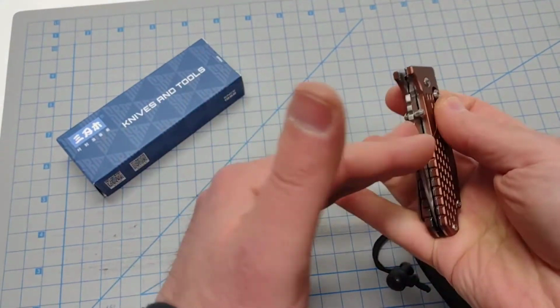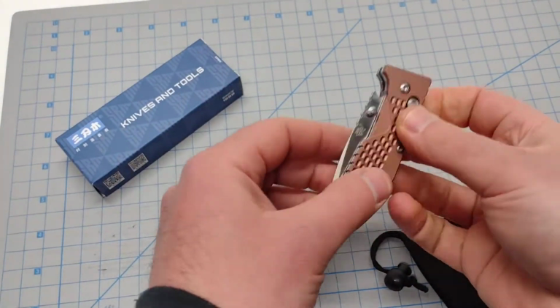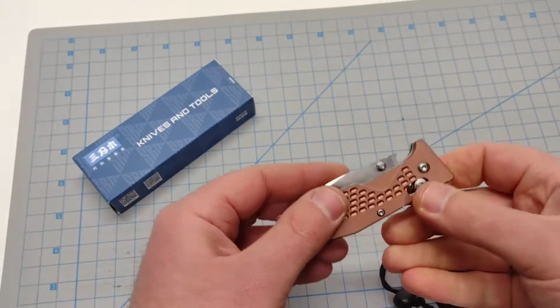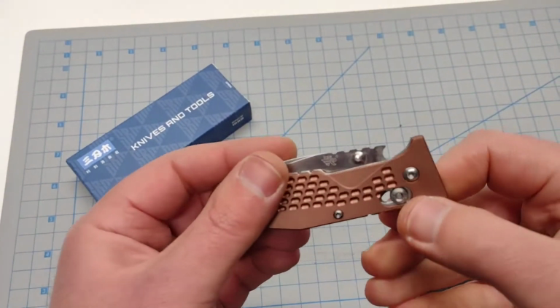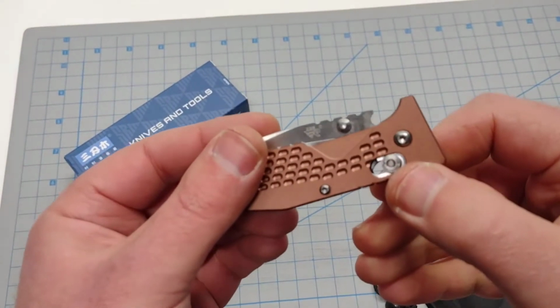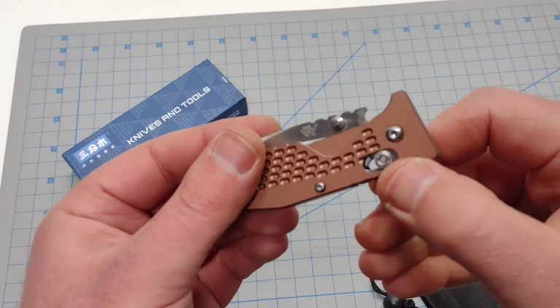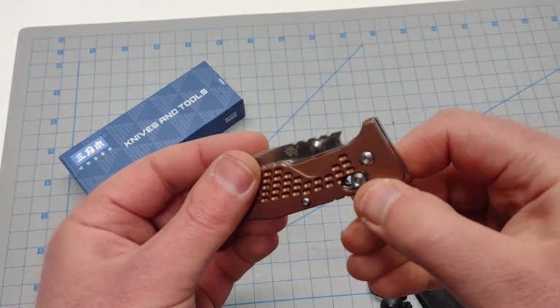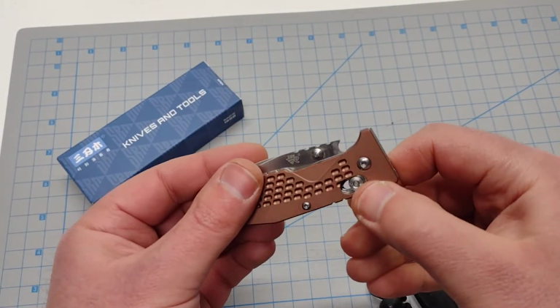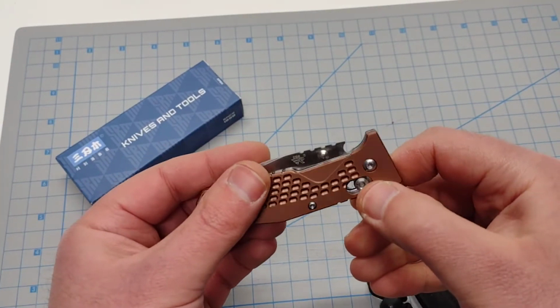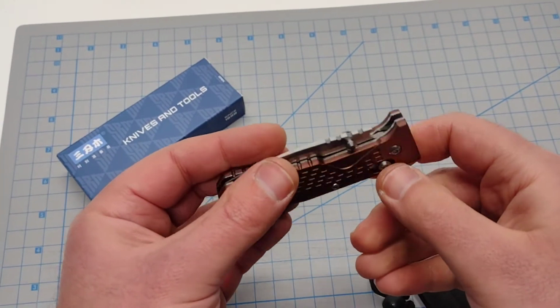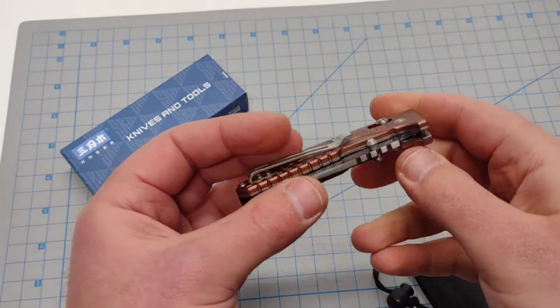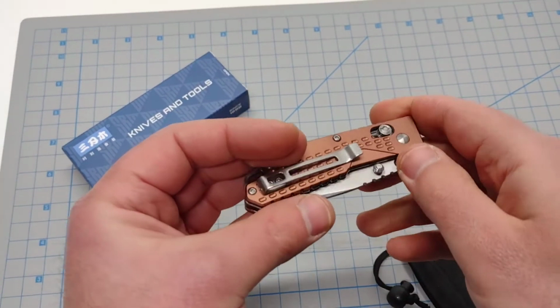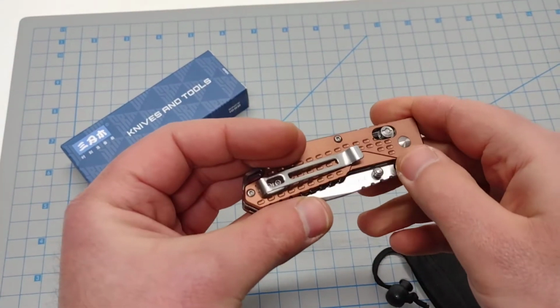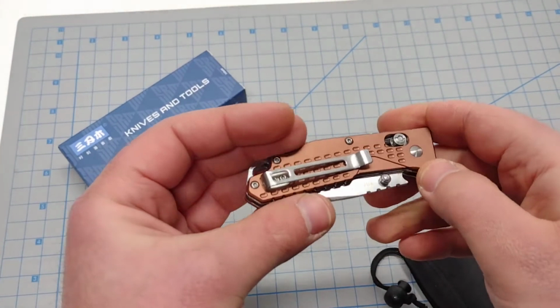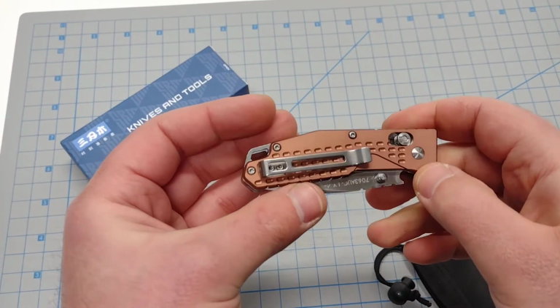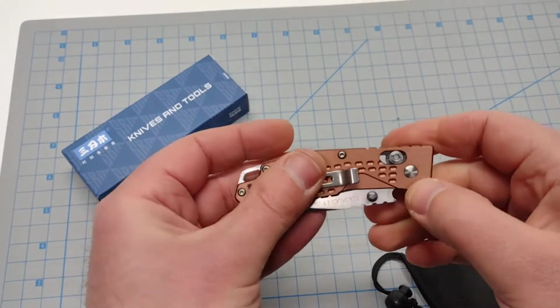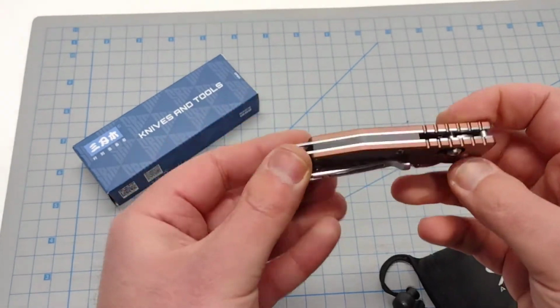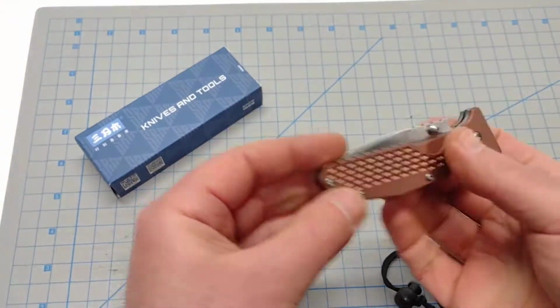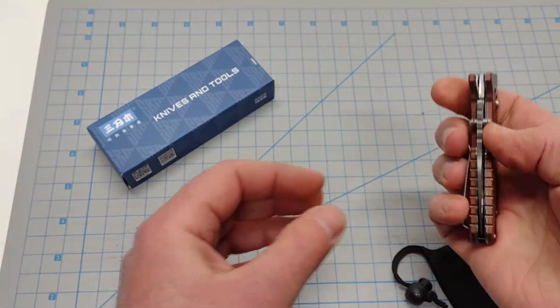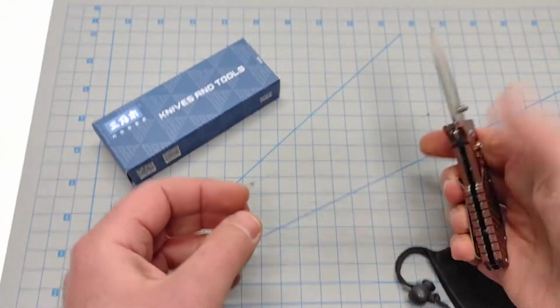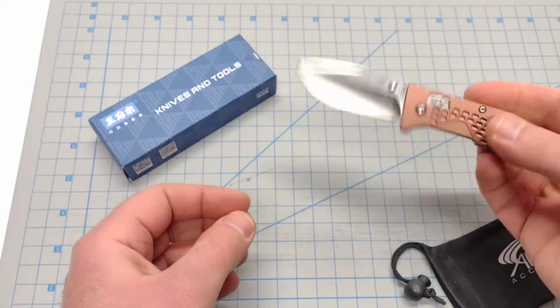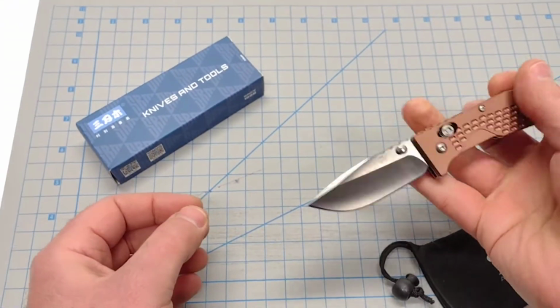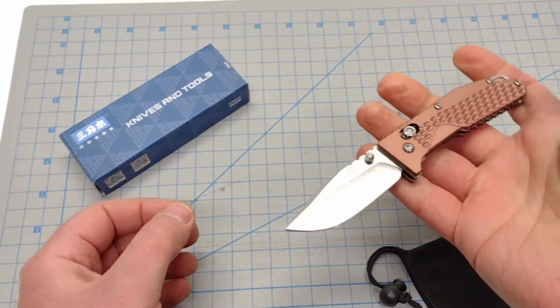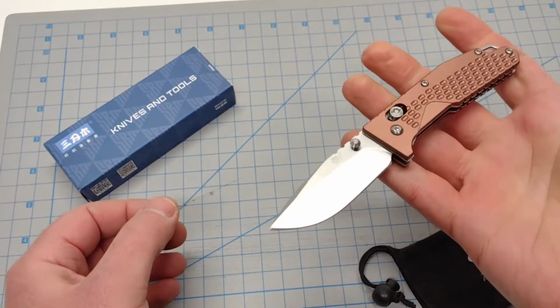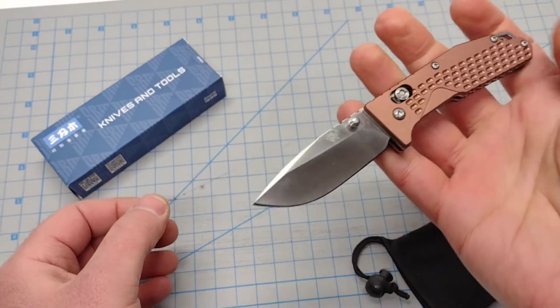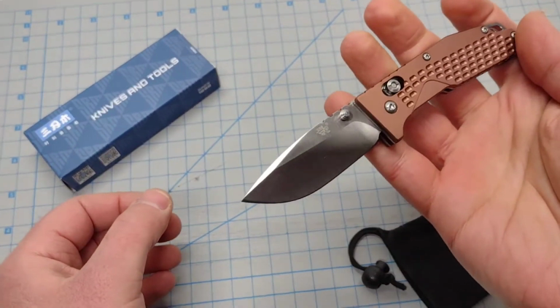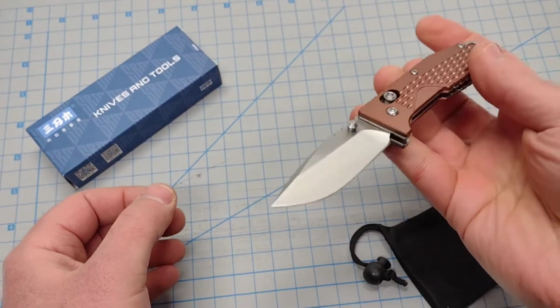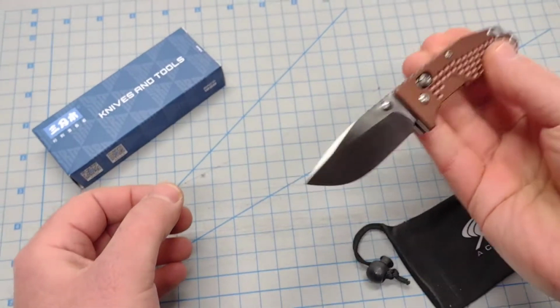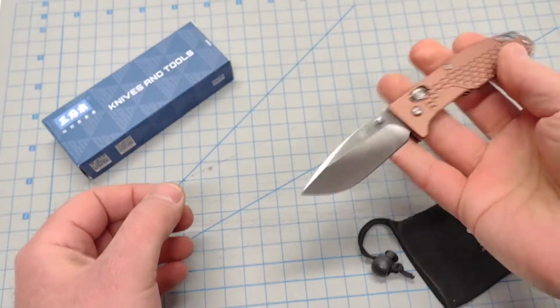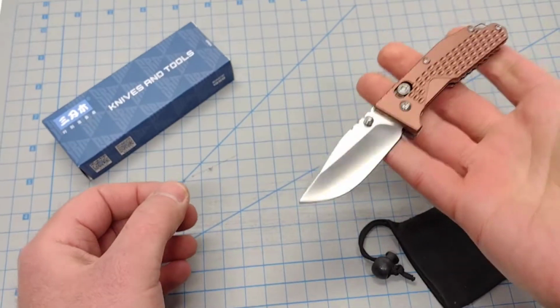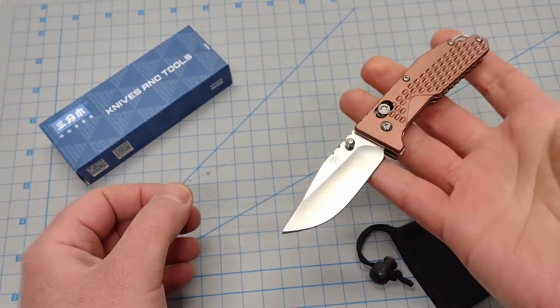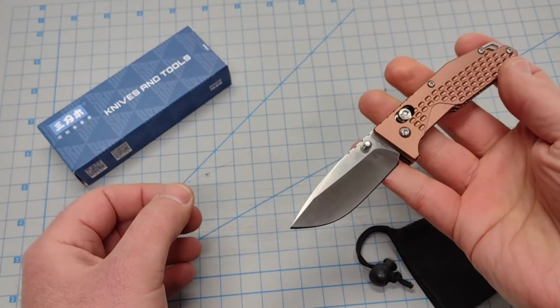It's got a bottle opener as well, which is kind of cool. When you close the blade, you get that little section where you can crack a beer if you wanted to, without worrying too much about messing up the aluminum scales. This is just always a really cool budget banger EDC — lightweight carry, I think around two and a half ounces or something.